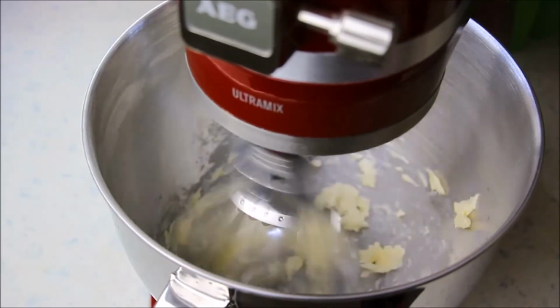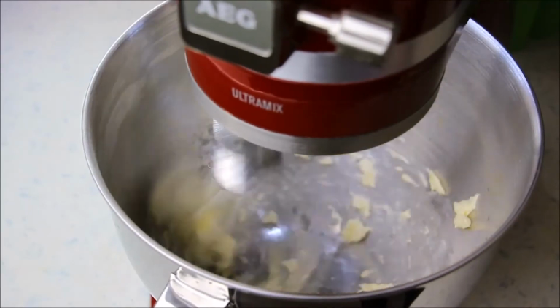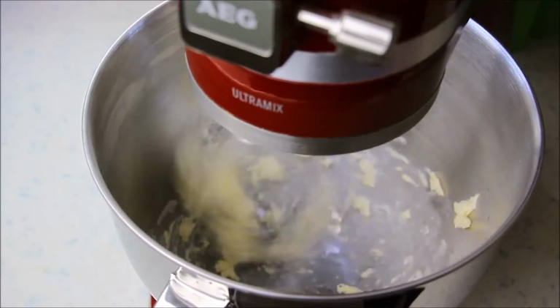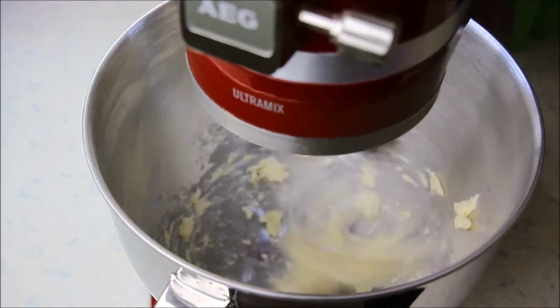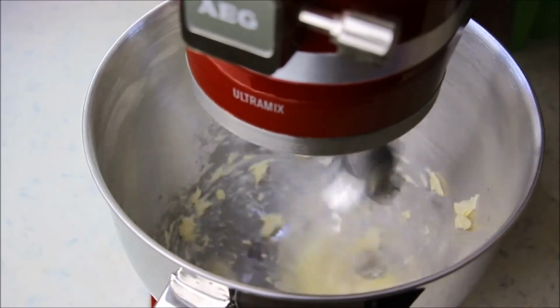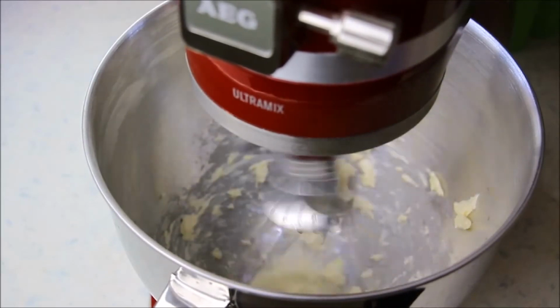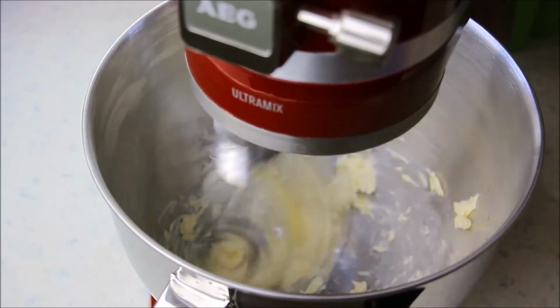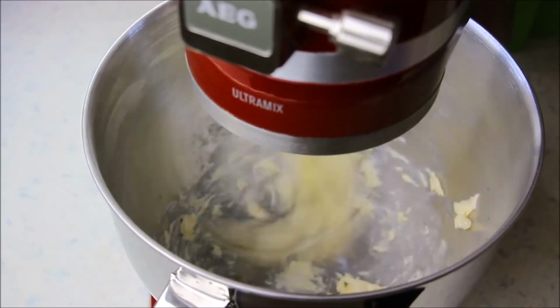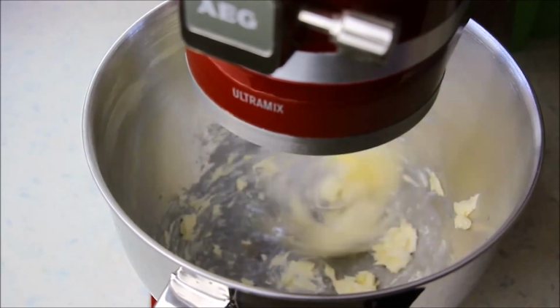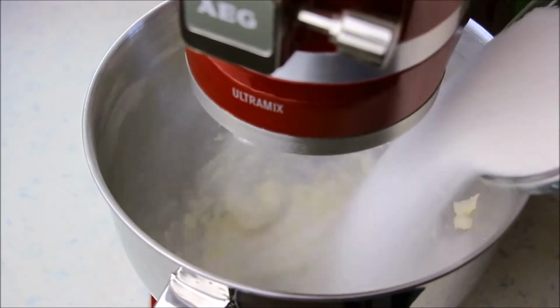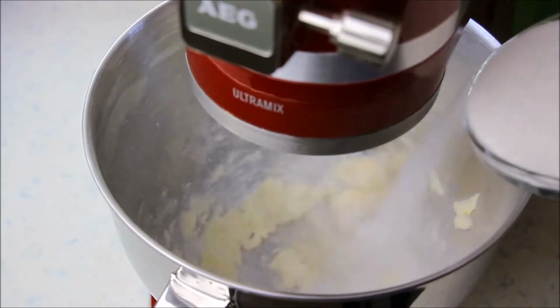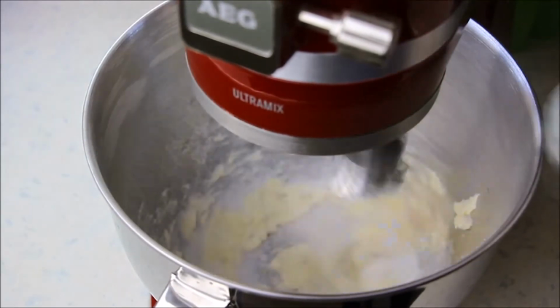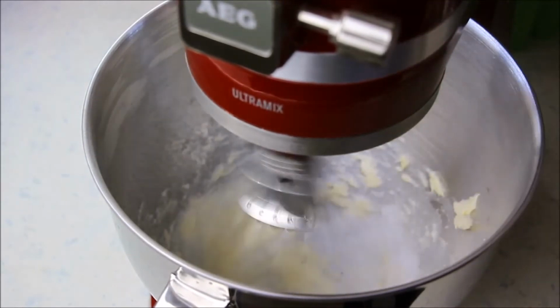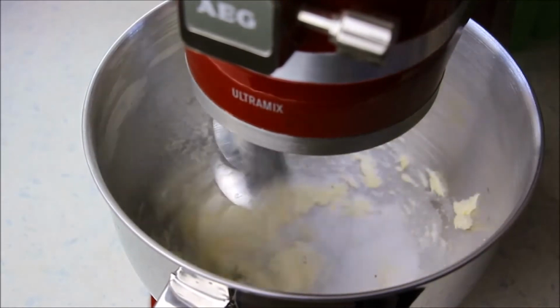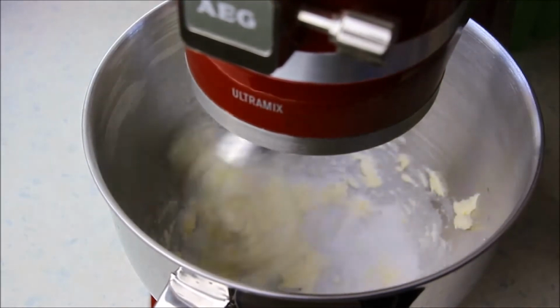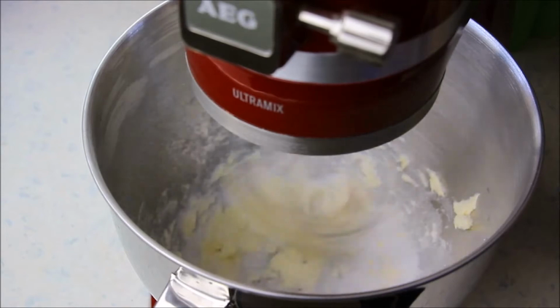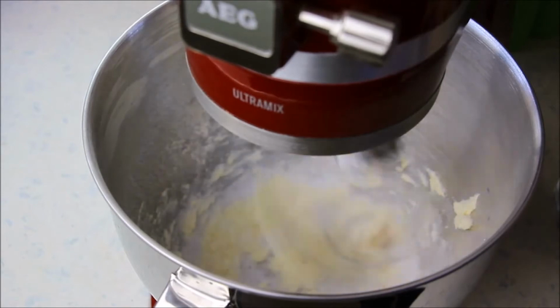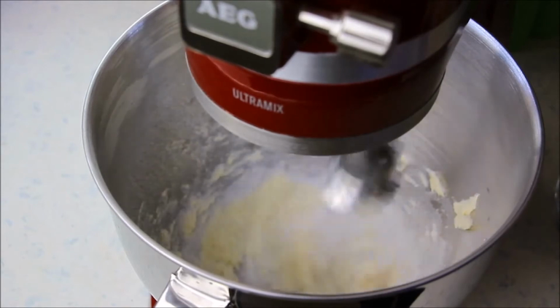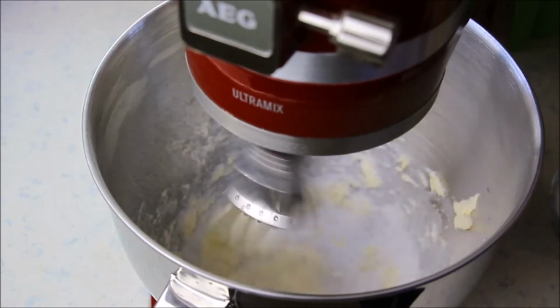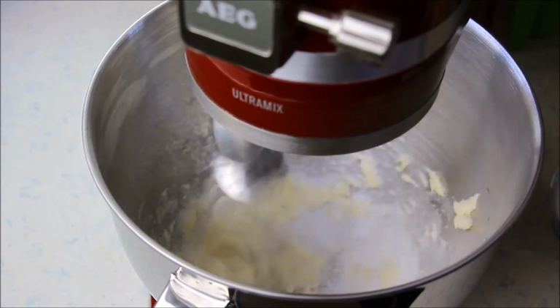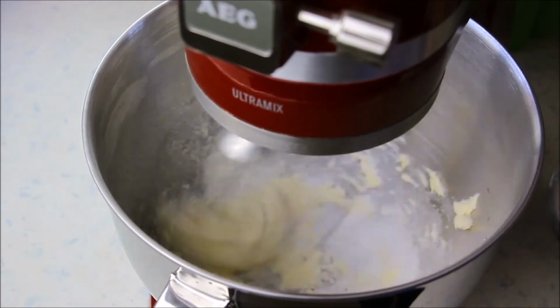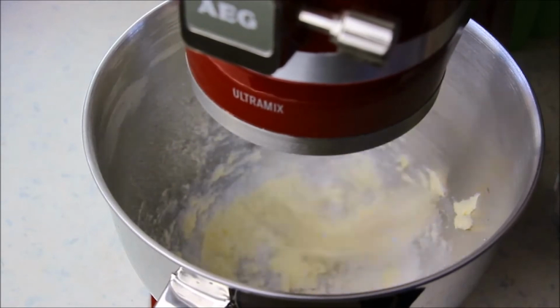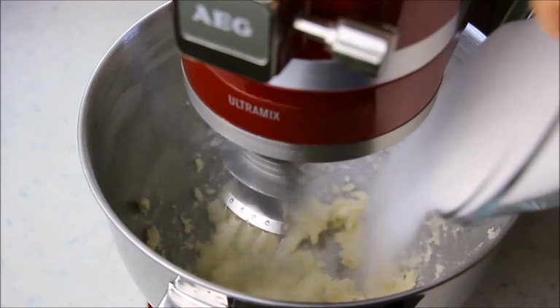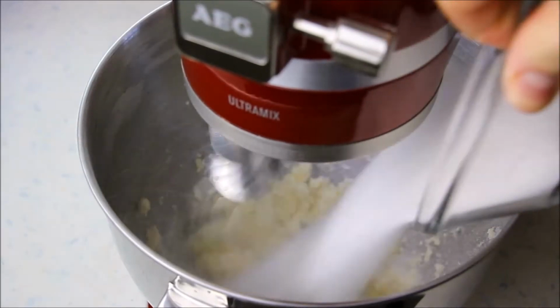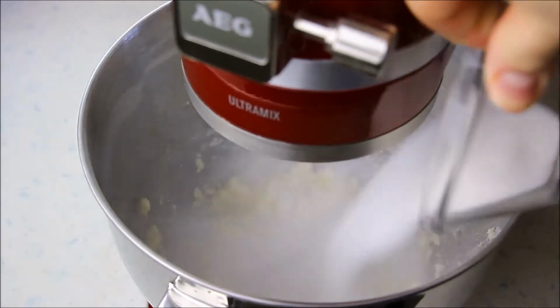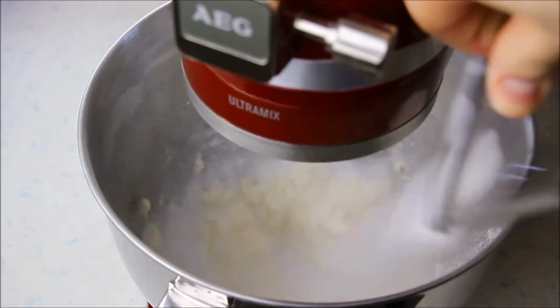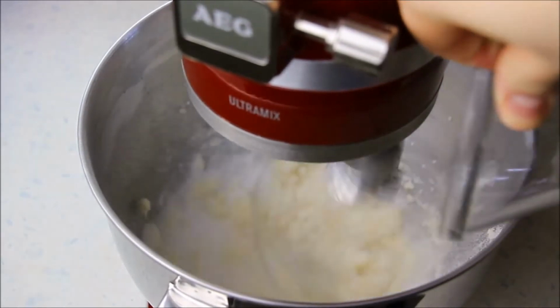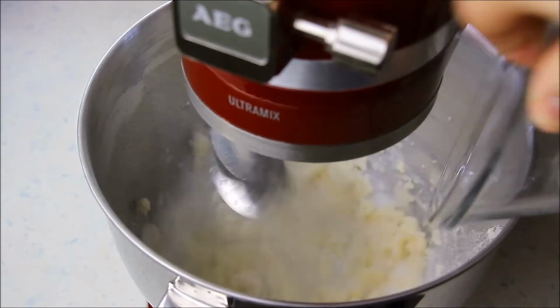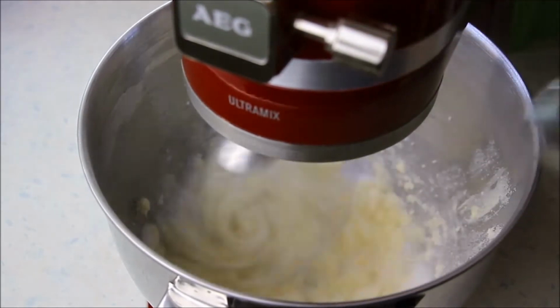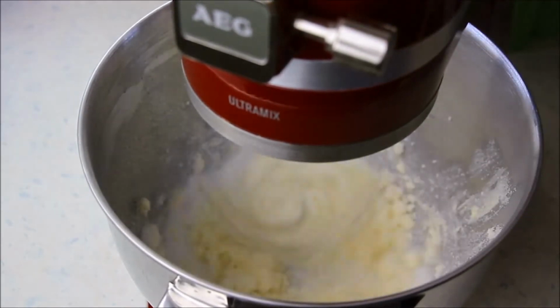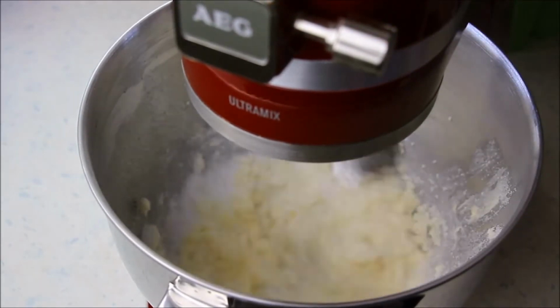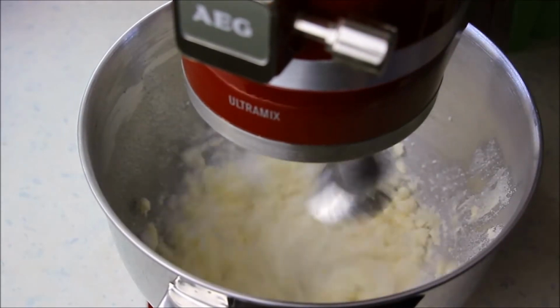Rührt die Butter schön cremig, bis sie so eine hellgelbe Farbe annimmt, und fügt immer wieder etwas Zucker hinzu. Den Zucker habe ich vorher mit dem Vanillepulver vermischt.